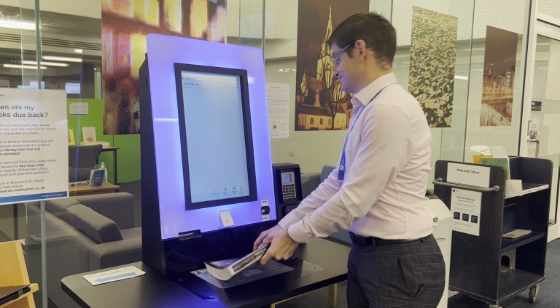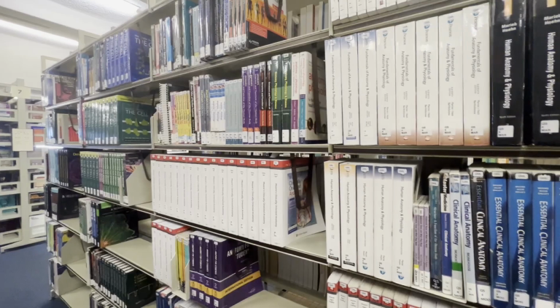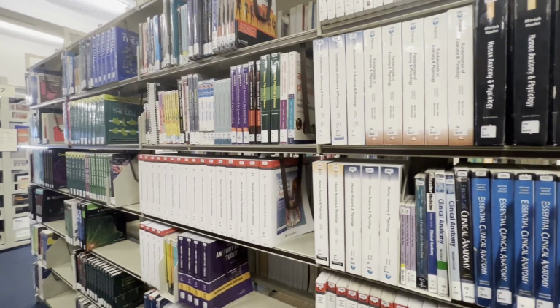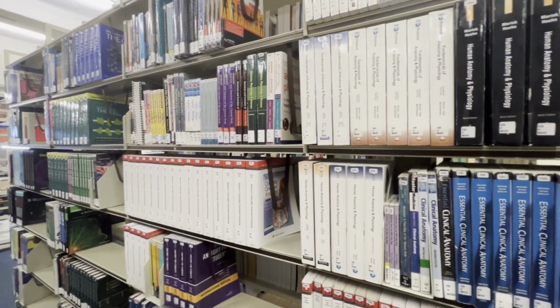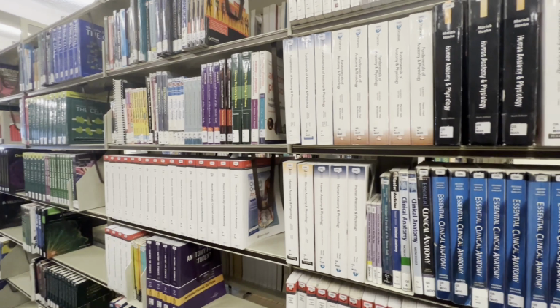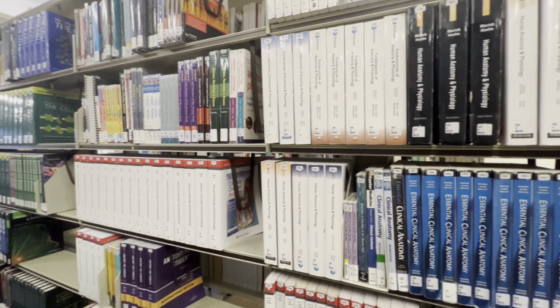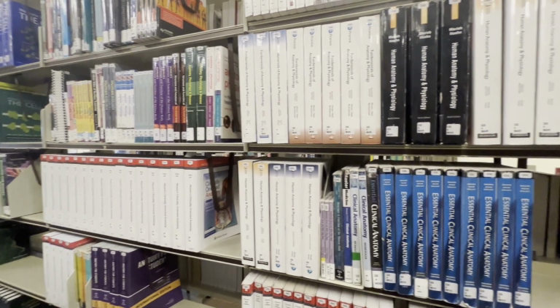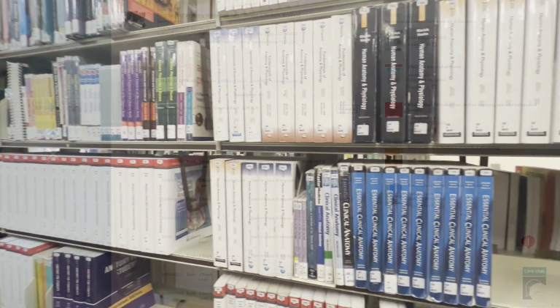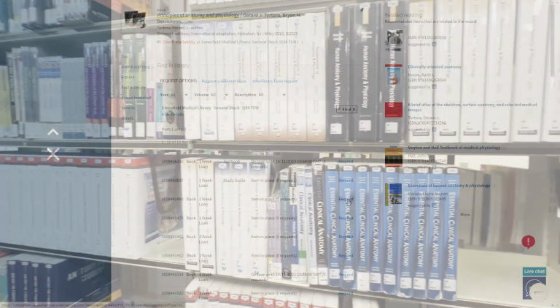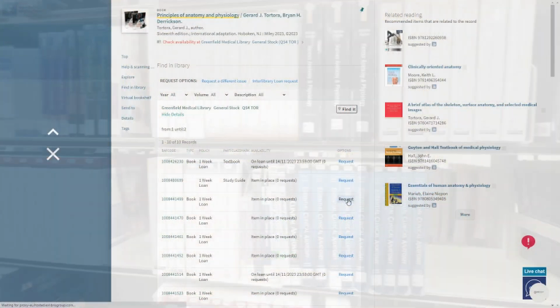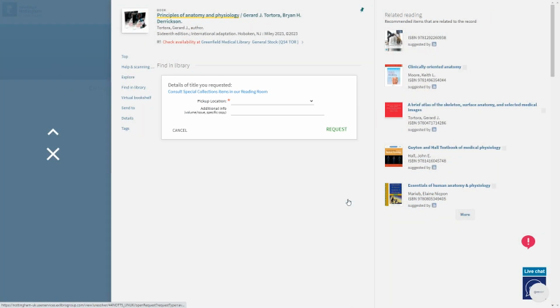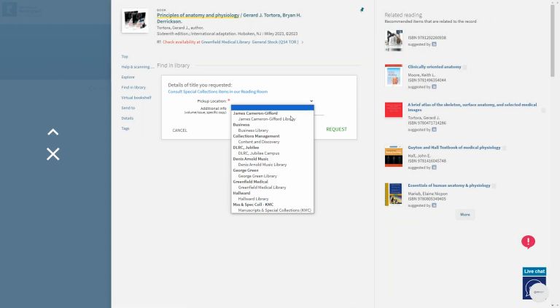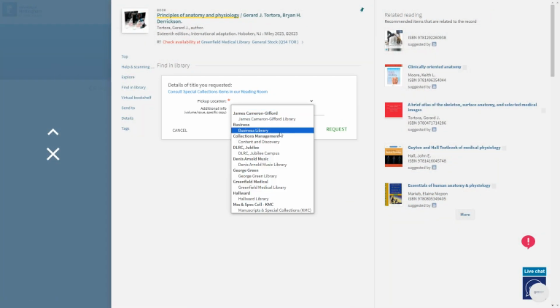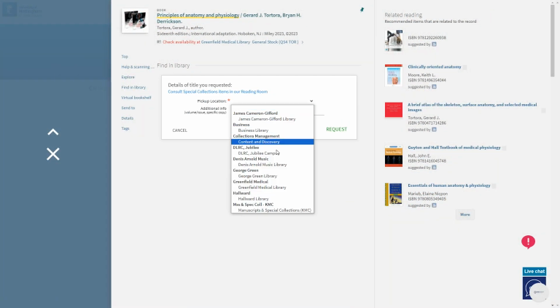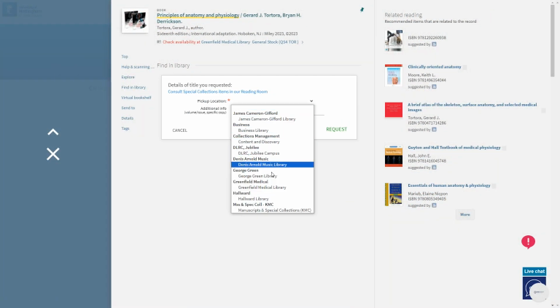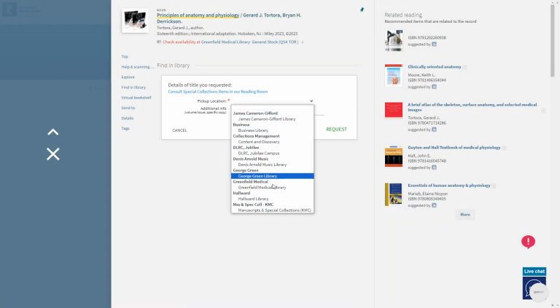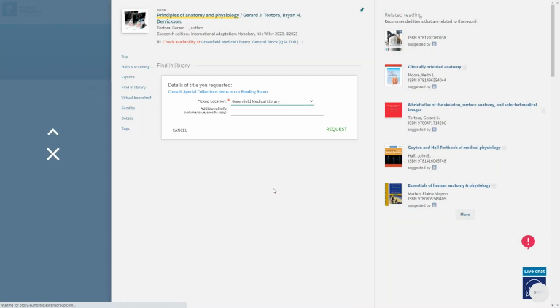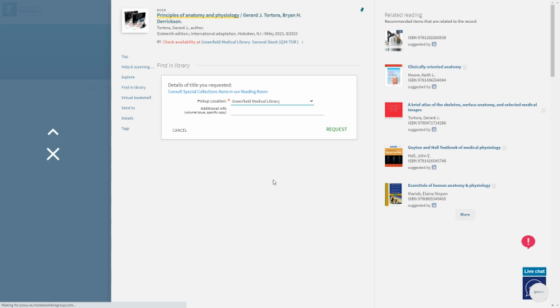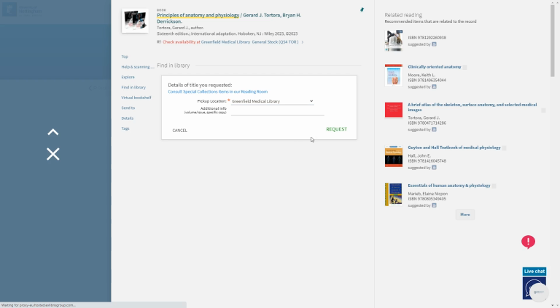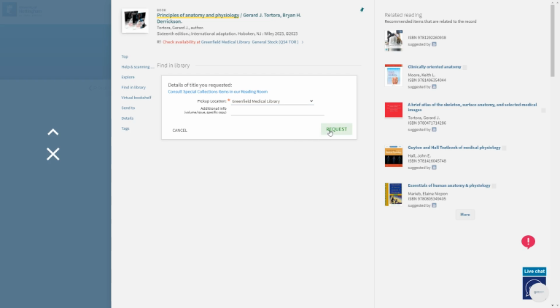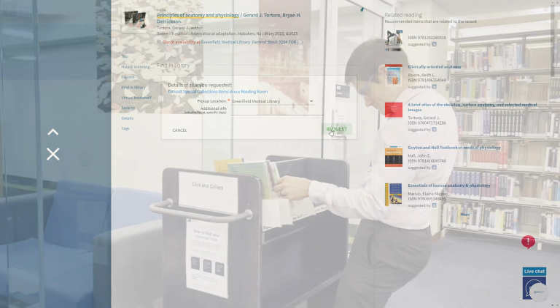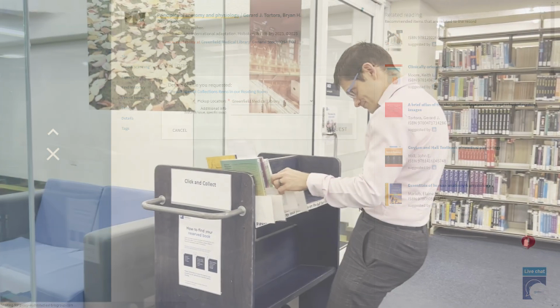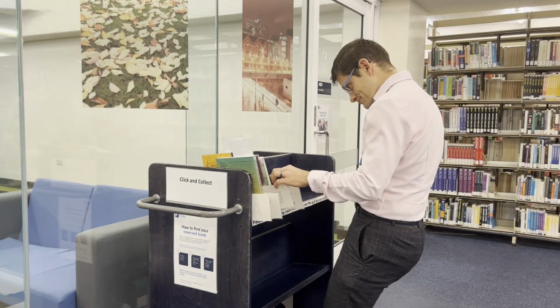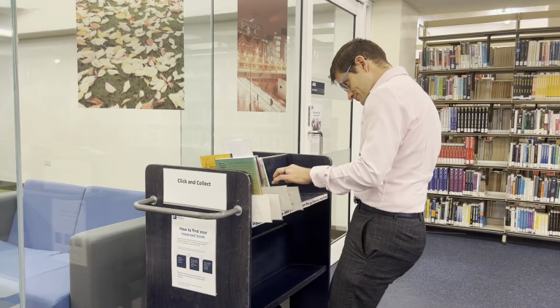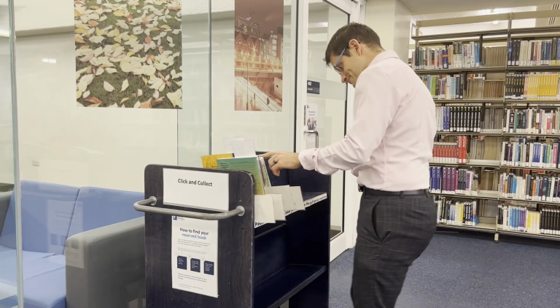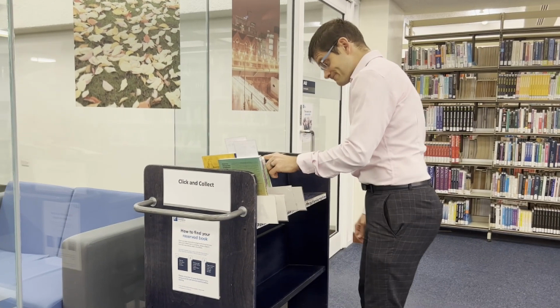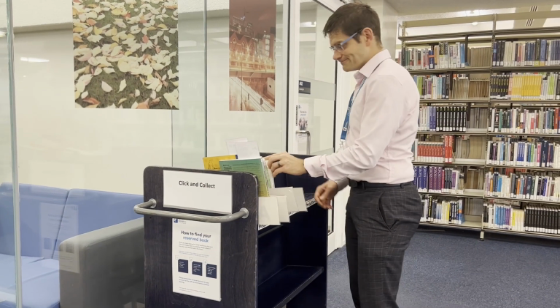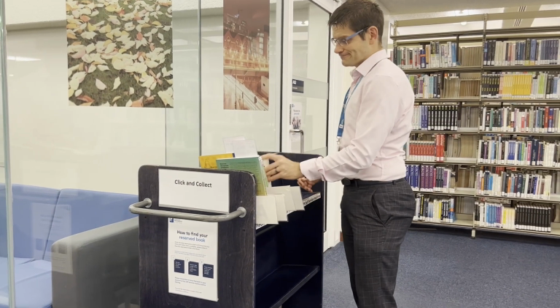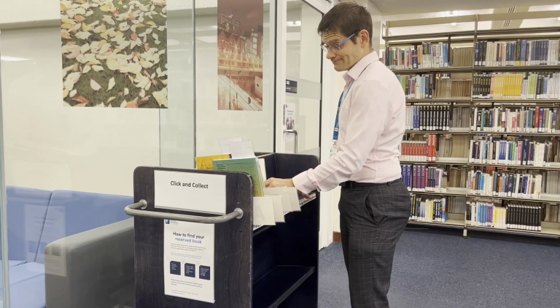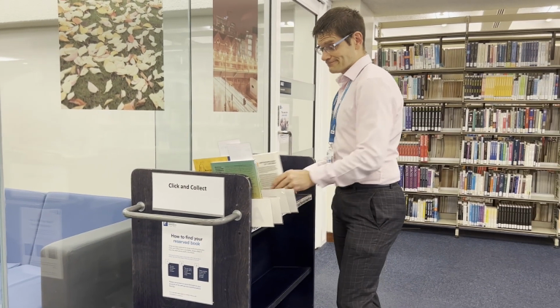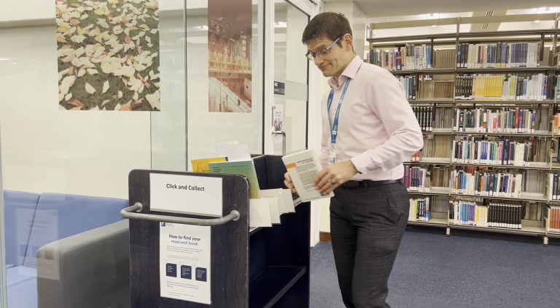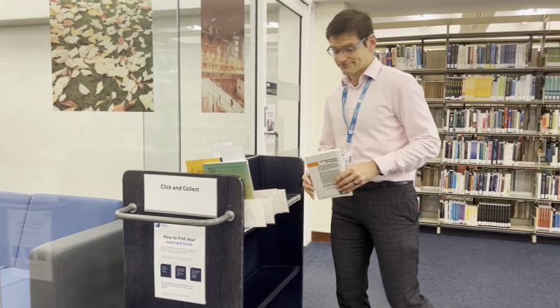If you'd like to place a reservation on a book you can use our click and collect service. You can request books to be delivered to your nearest library or reserve a book in advance and pick it up from our reservation shelves.